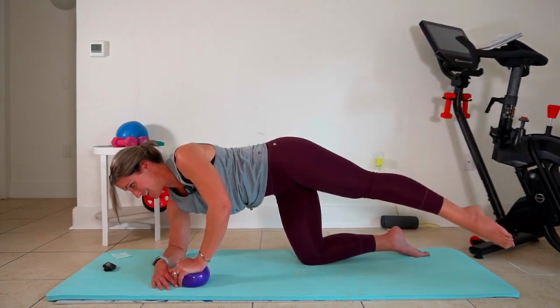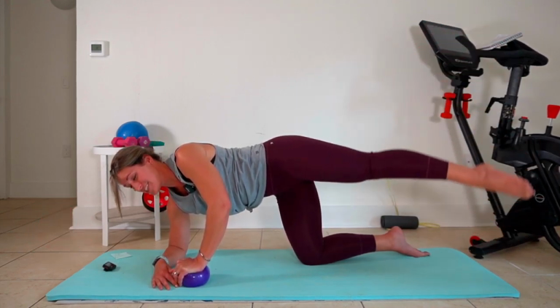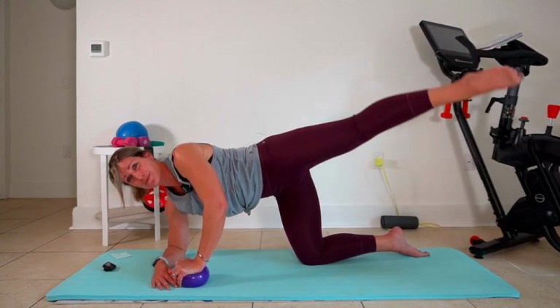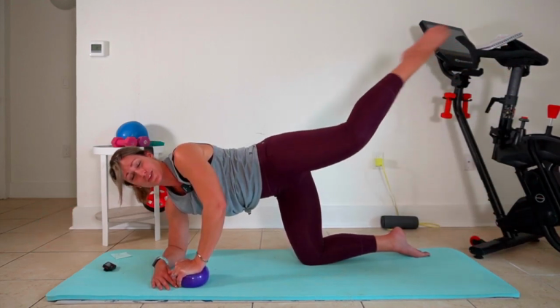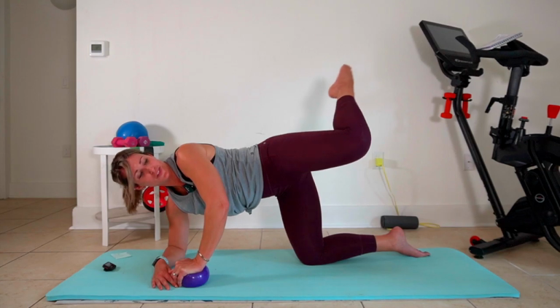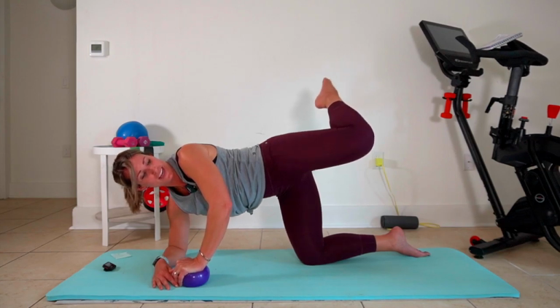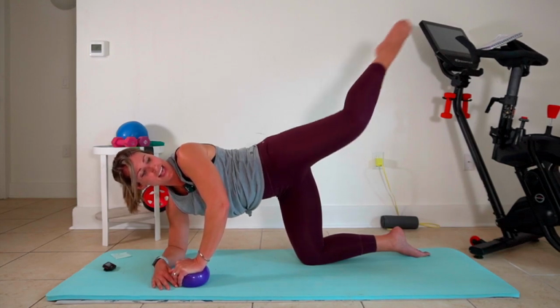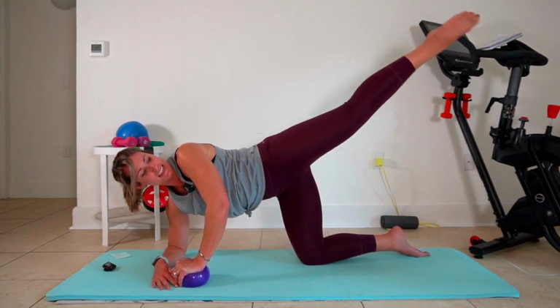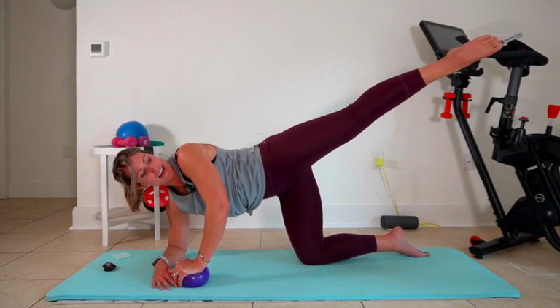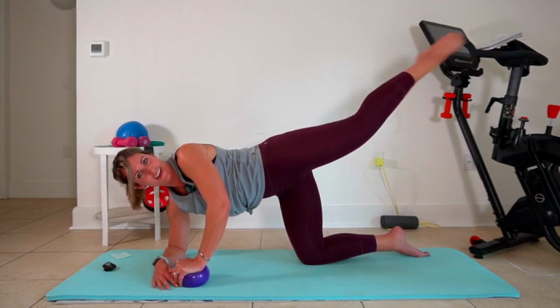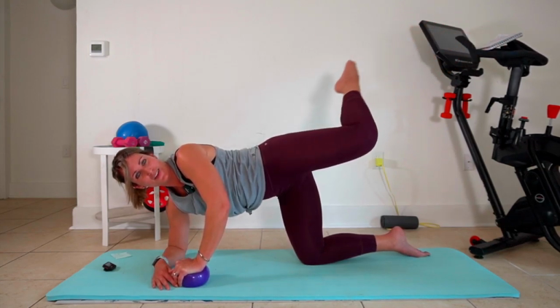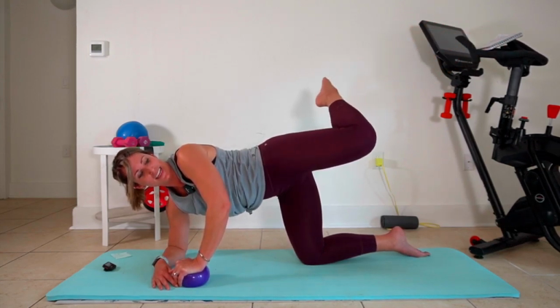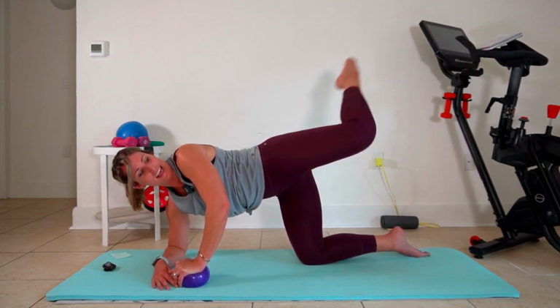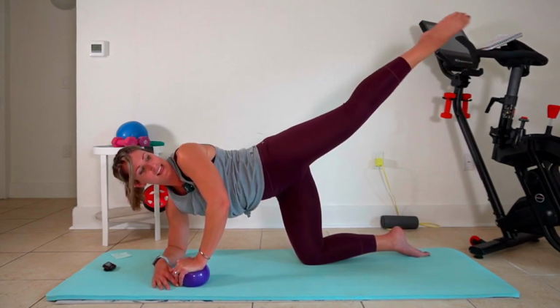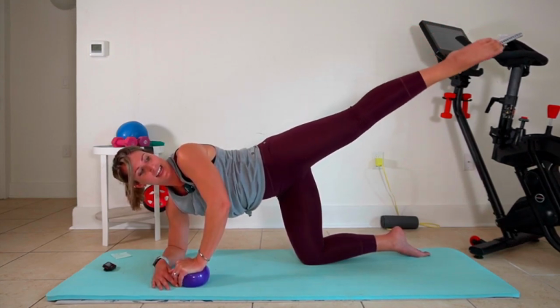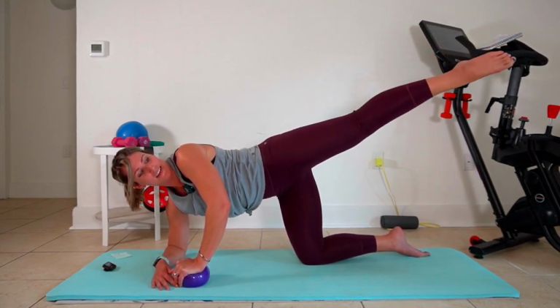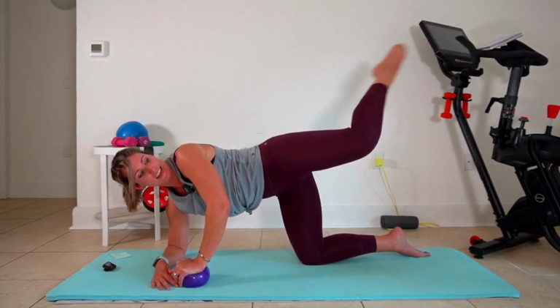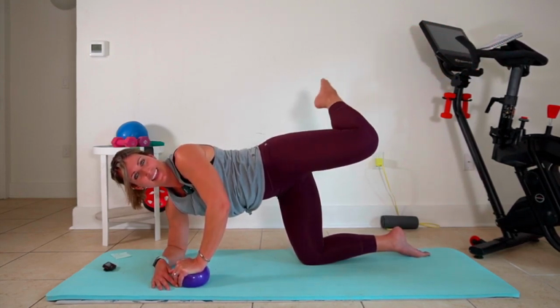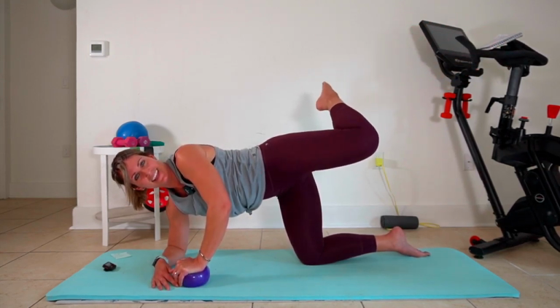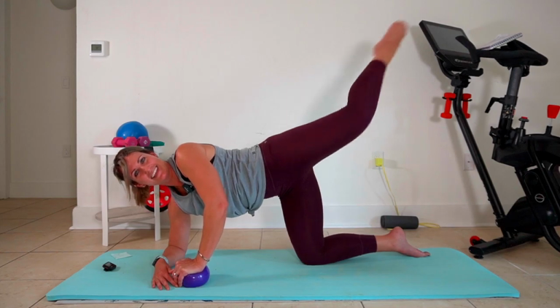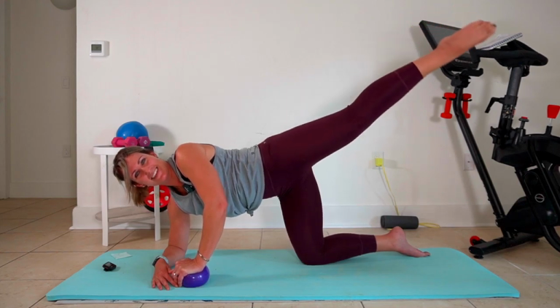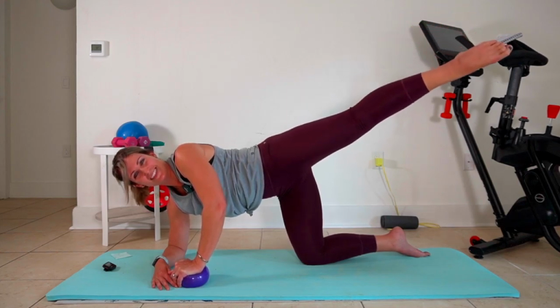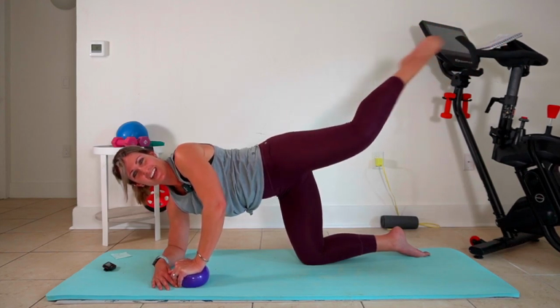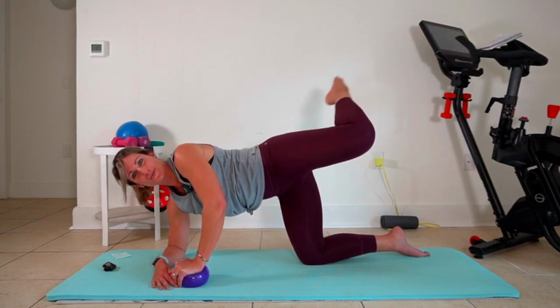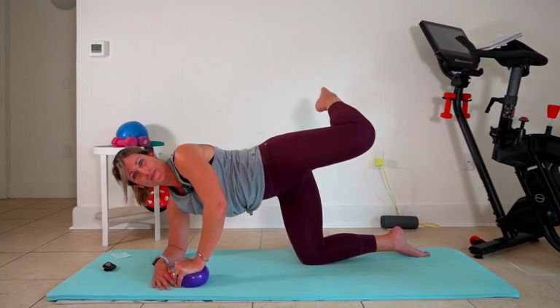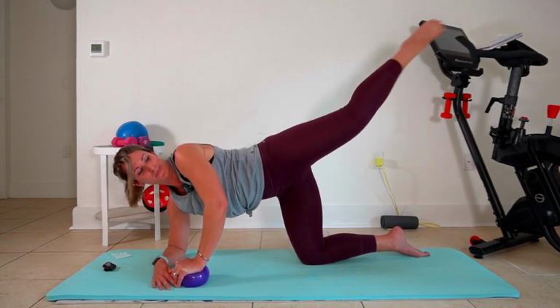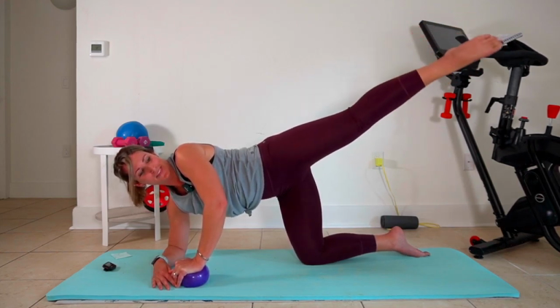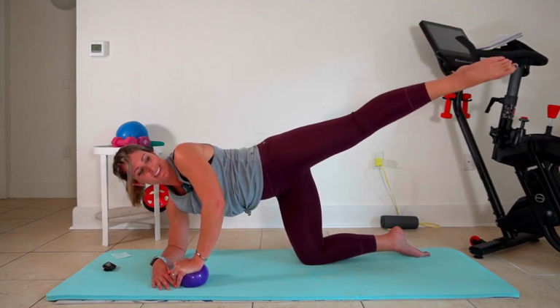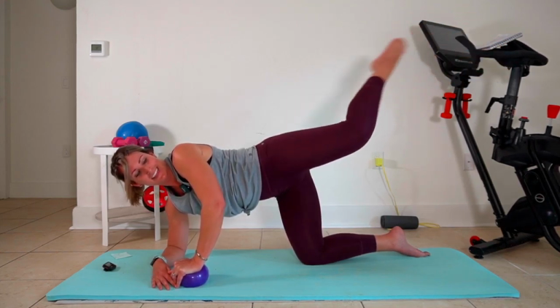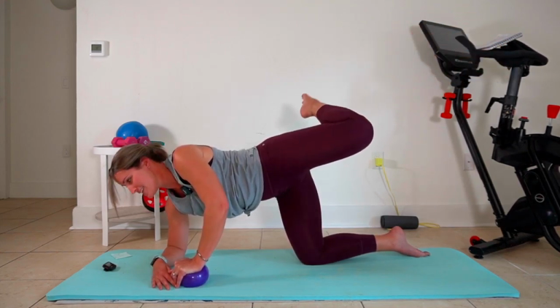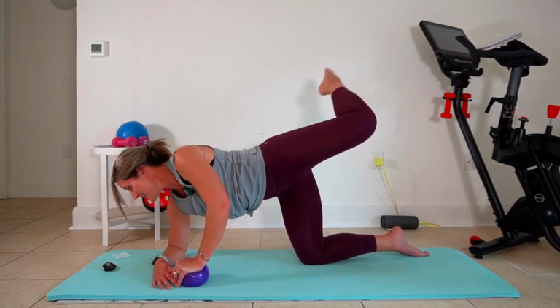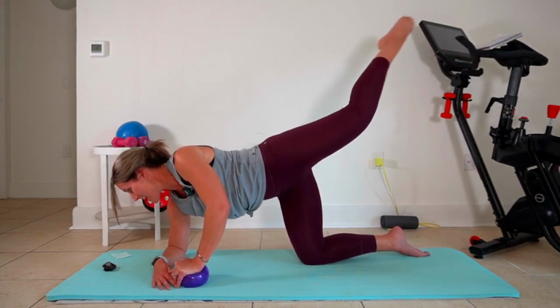We're gonna change that move — curl the toe in, take it out. Curl it in, take it out. In. We're almost there. Two more. Last one. Nice.